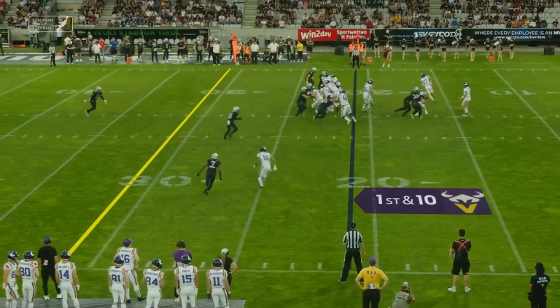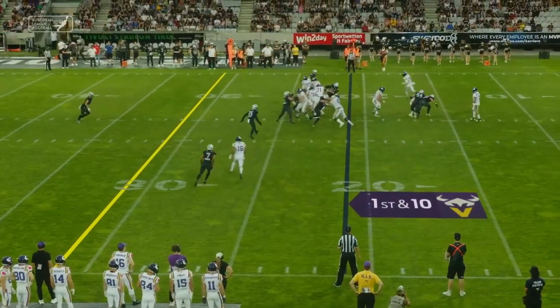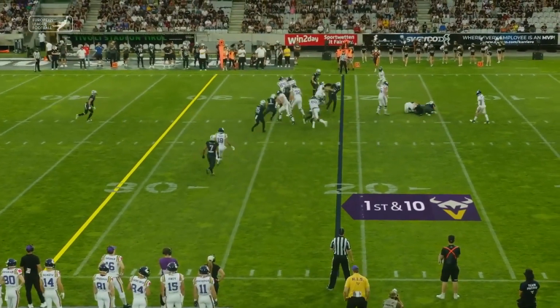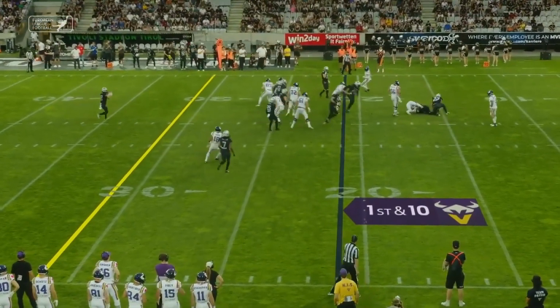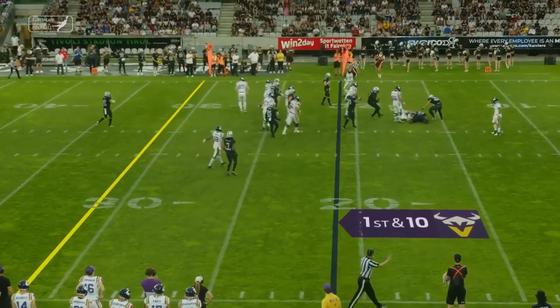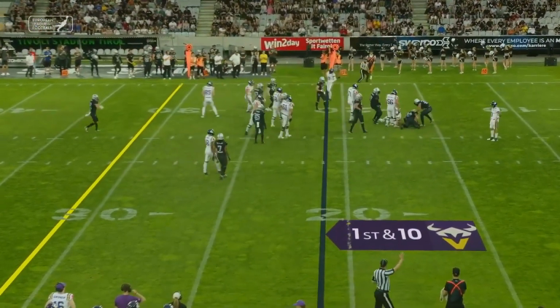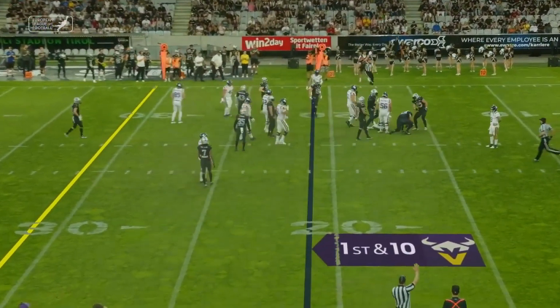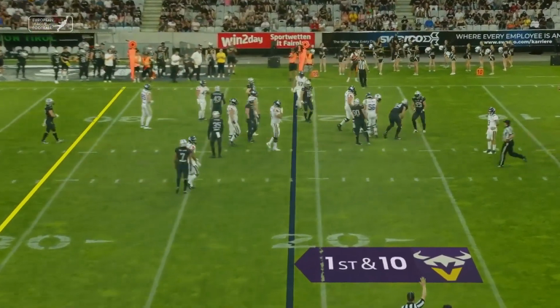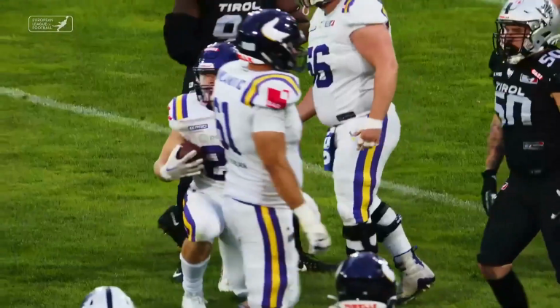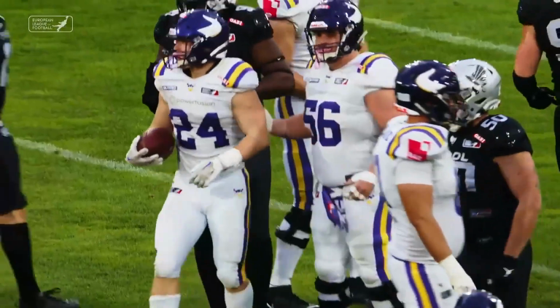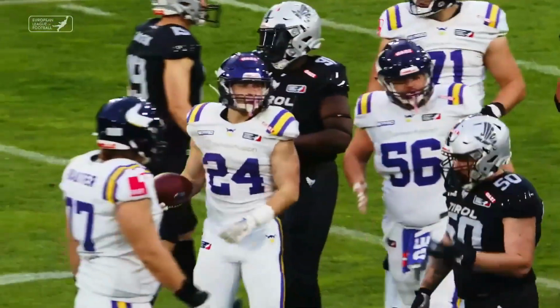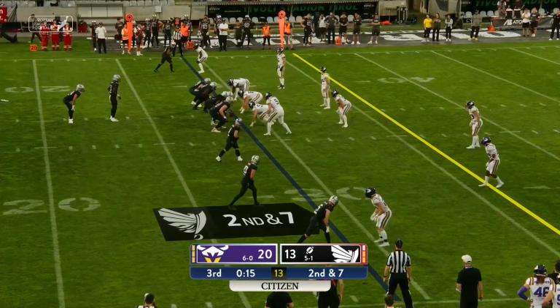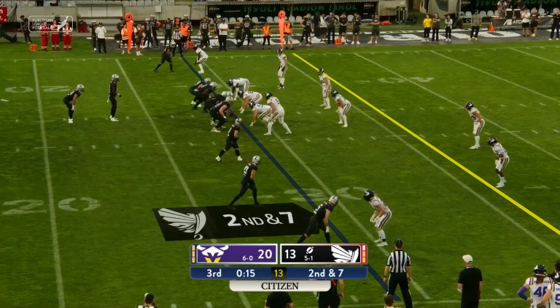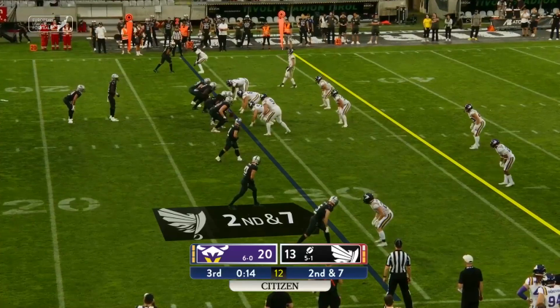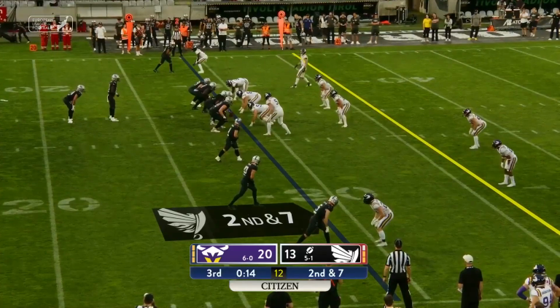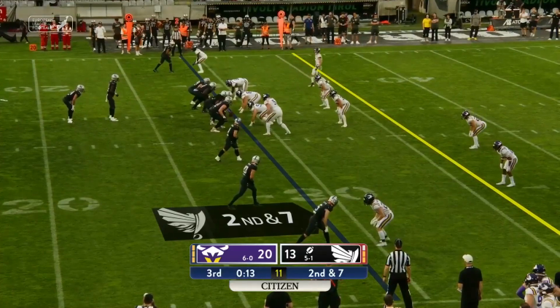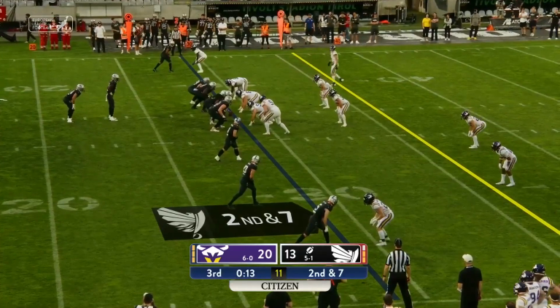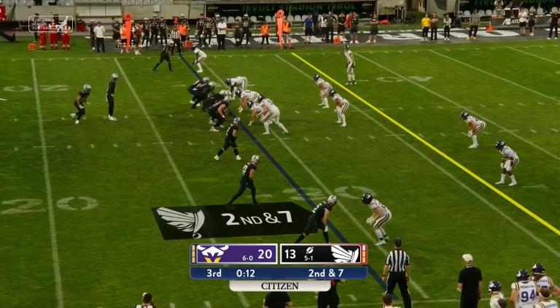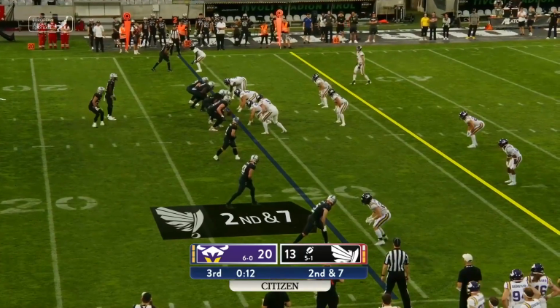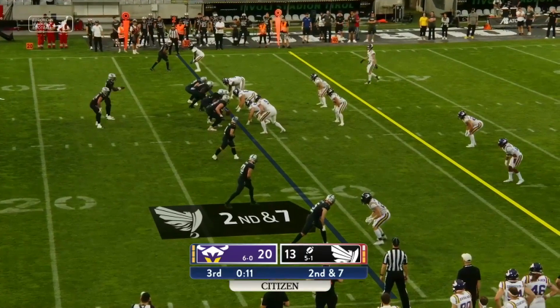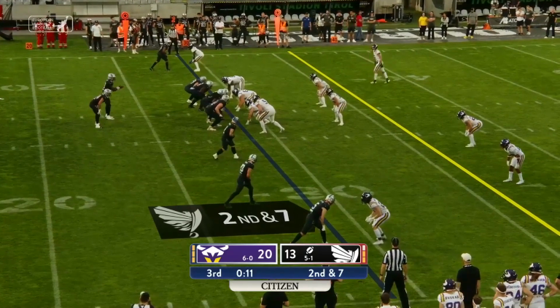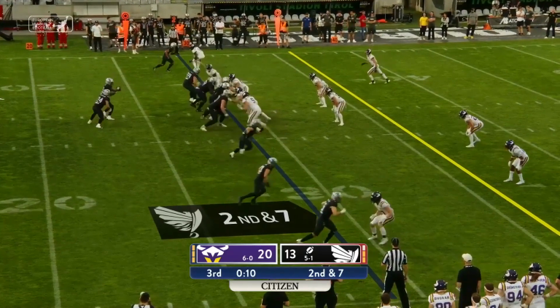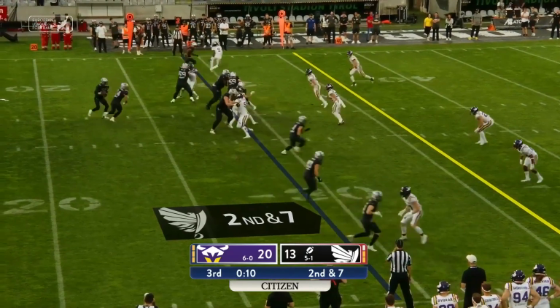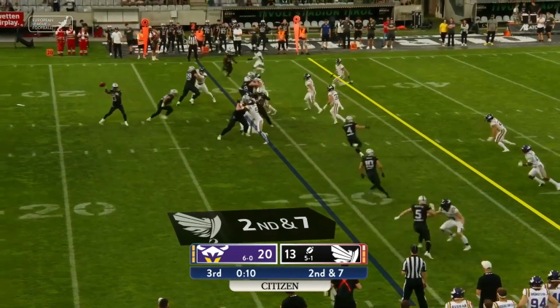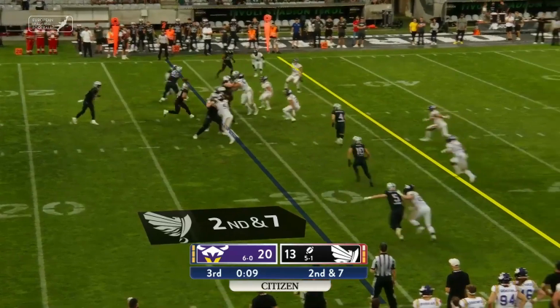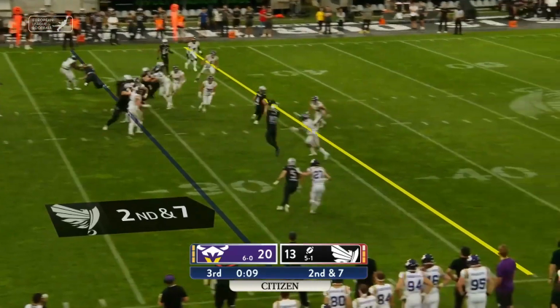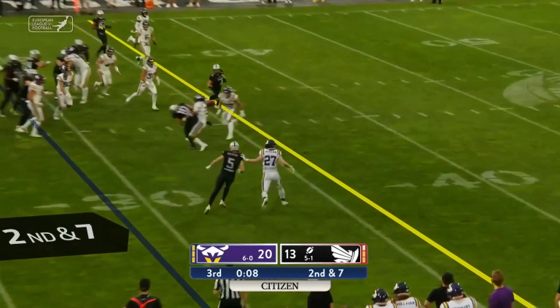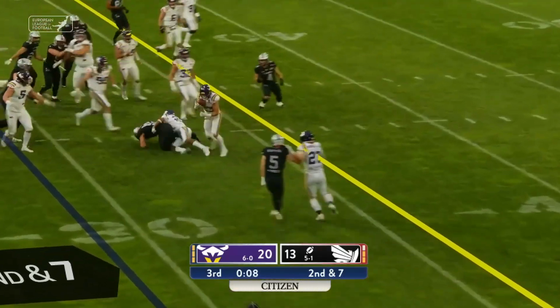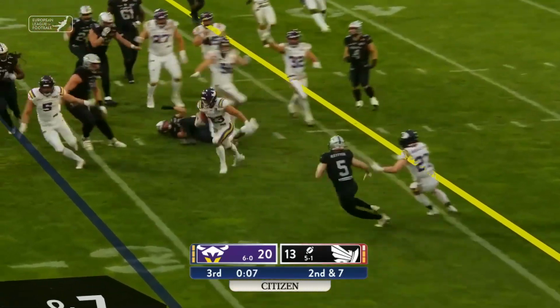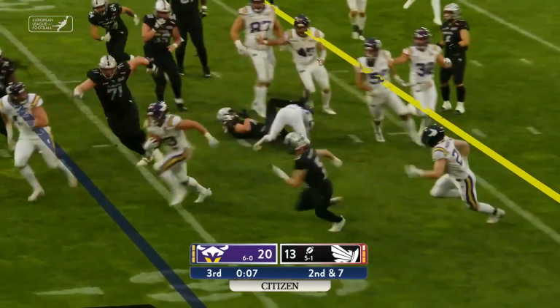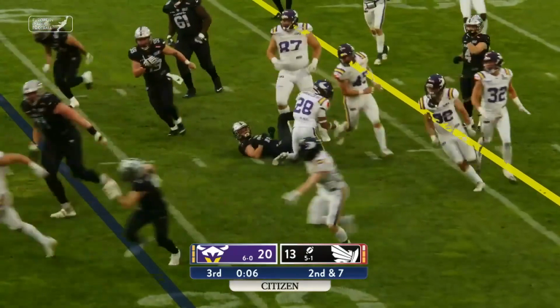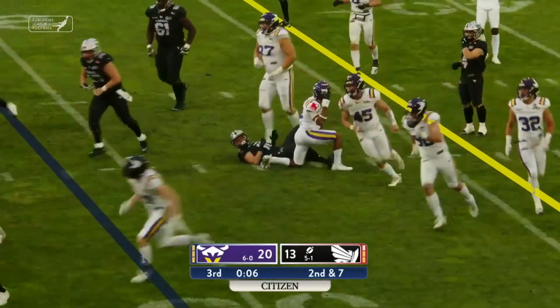First down and 10 now from their own 21. Reese Horn in motion, they'll hand it off to Pavarino and he is blasted in the backfield. Two-by-one on the outside now for Nicosi Perry on second down and seven. Play fake, over the middle — it's caught.